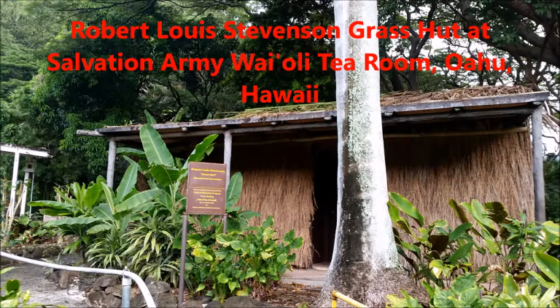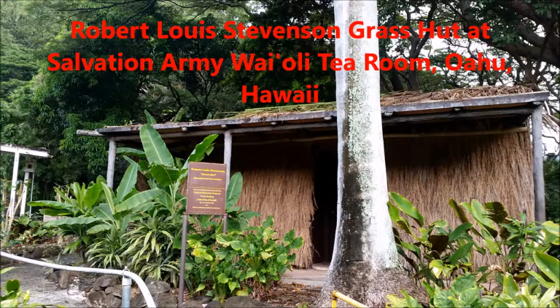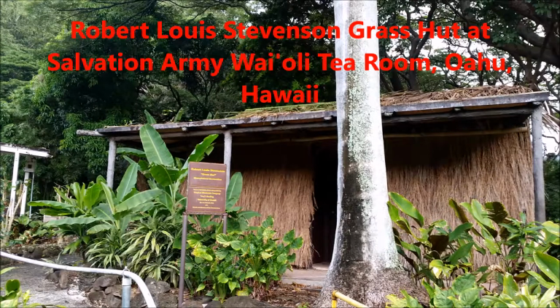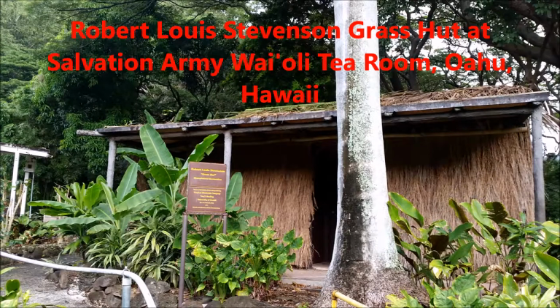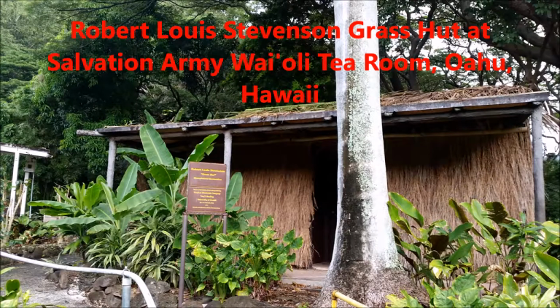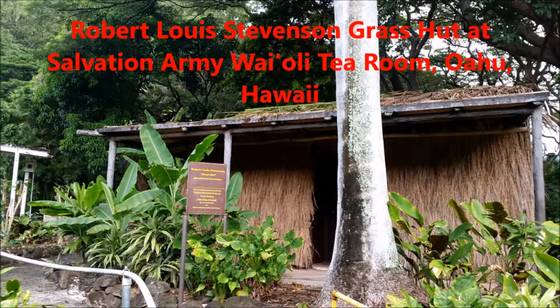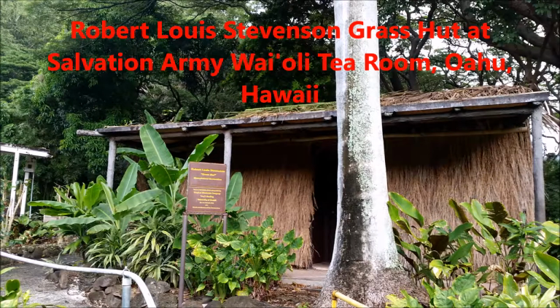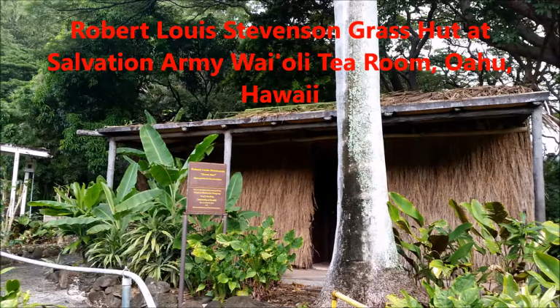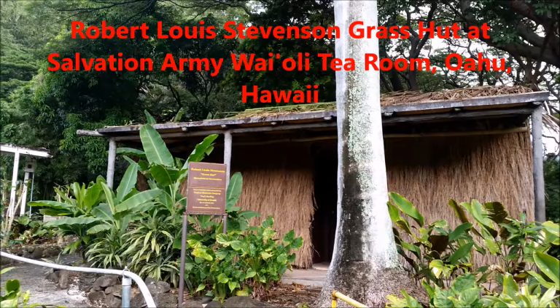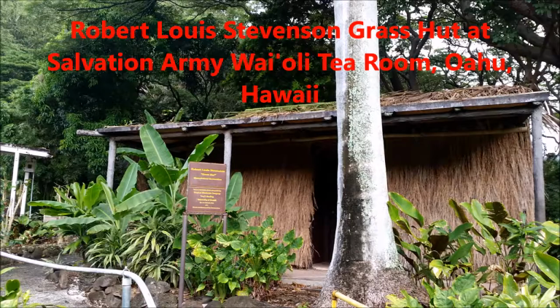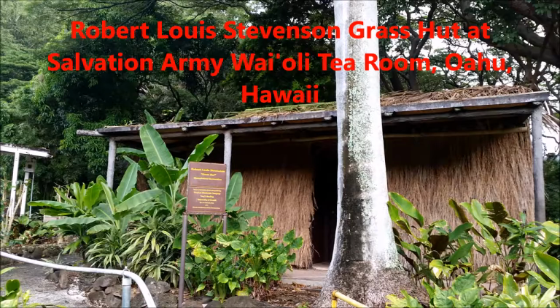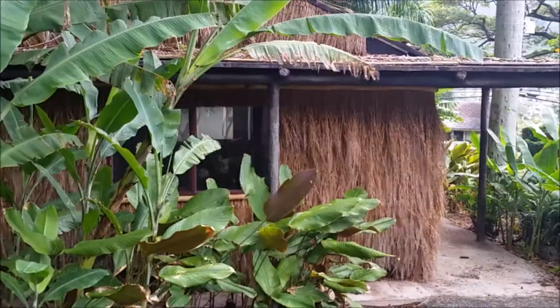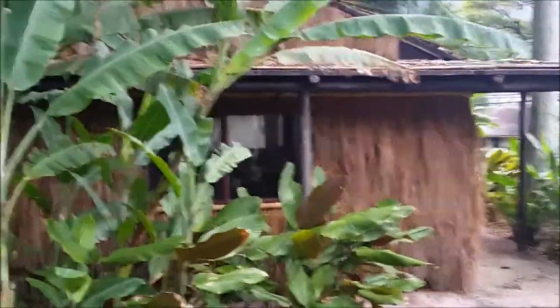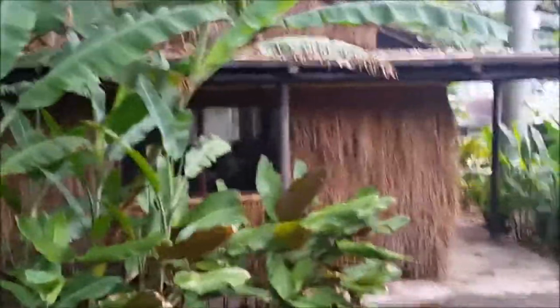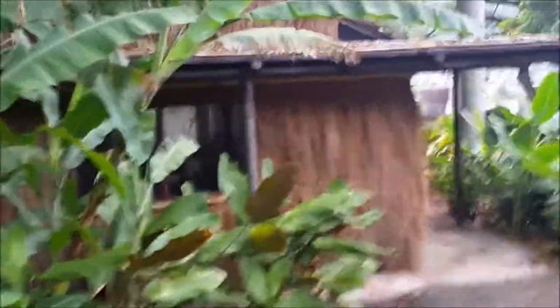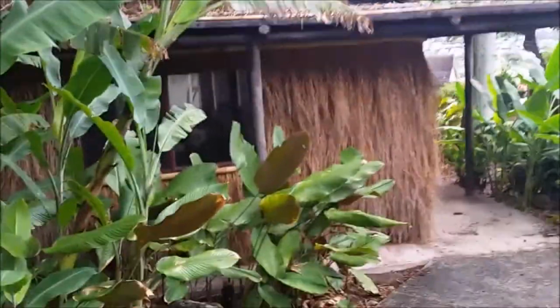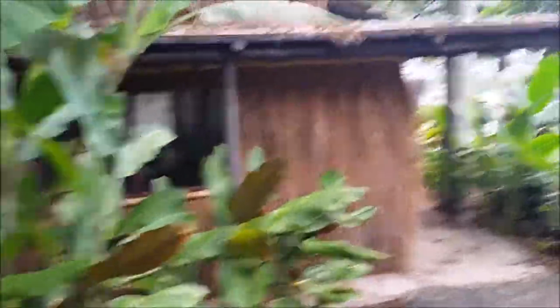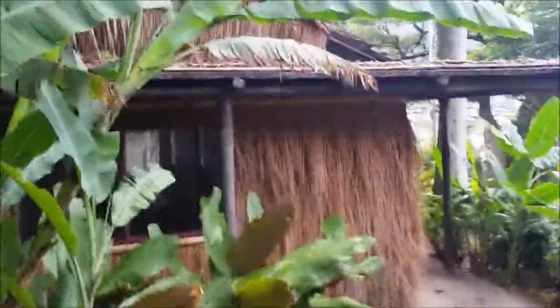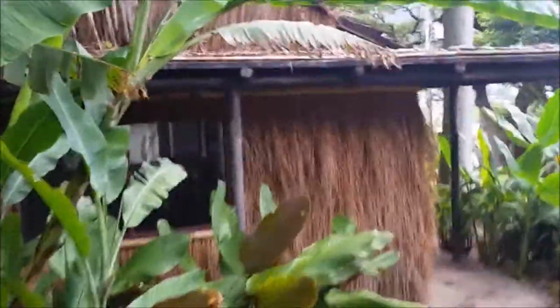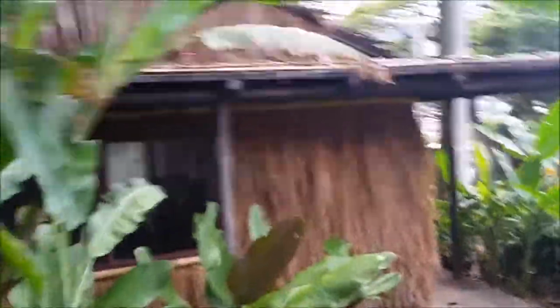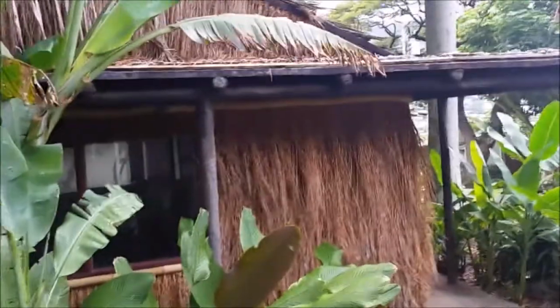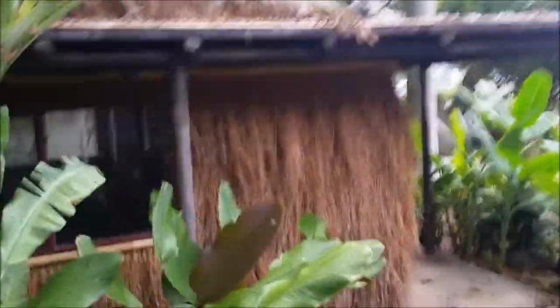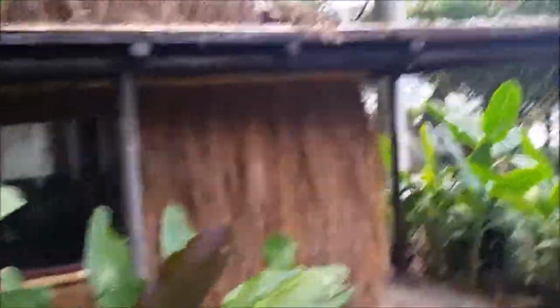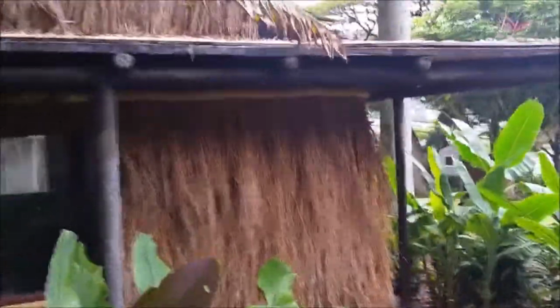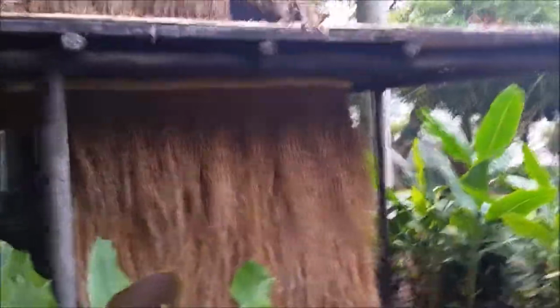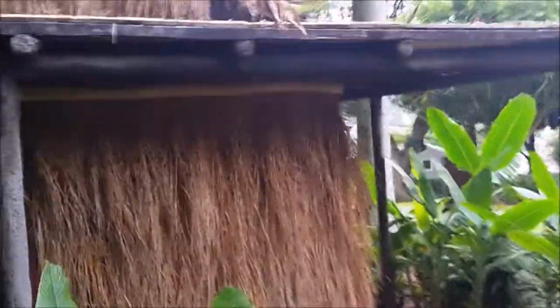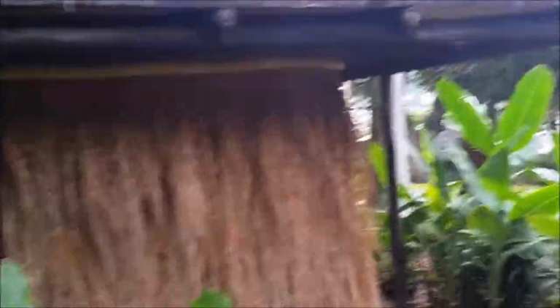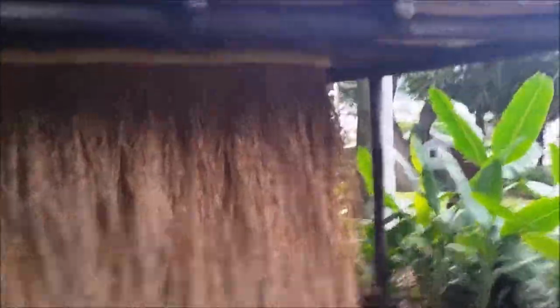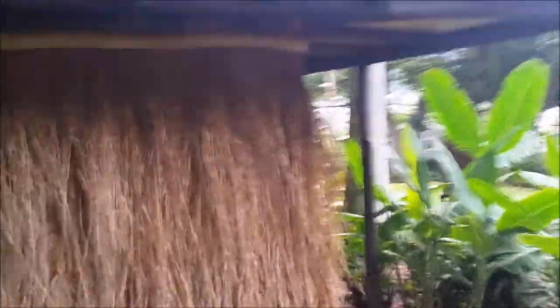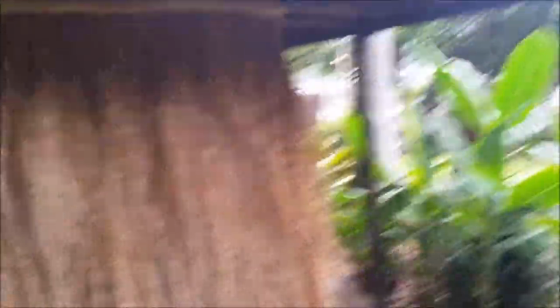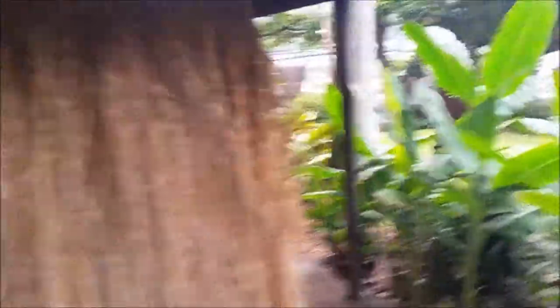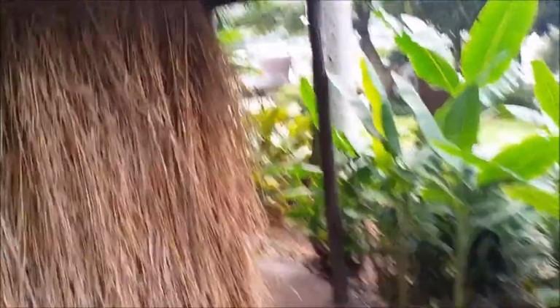Hi, this is a video about the Robert Louis Stevenson grass hut that's currently located at the Waioli Tea Room in Manoa Valley on Oahu Island, Hawaii.